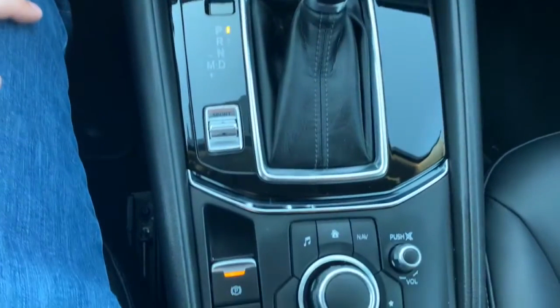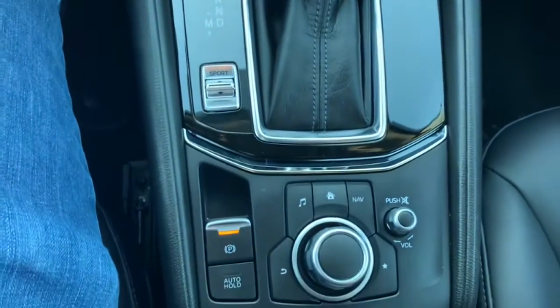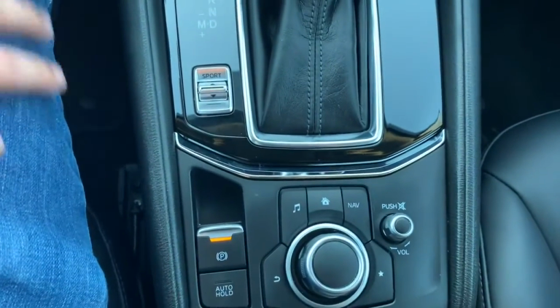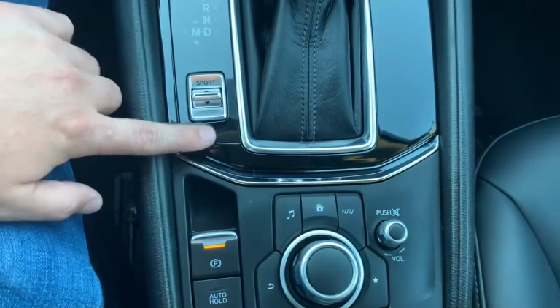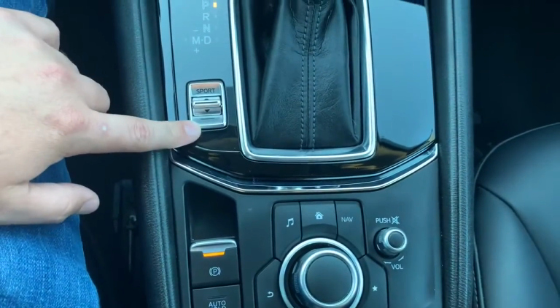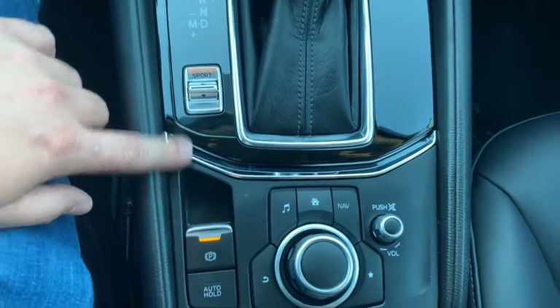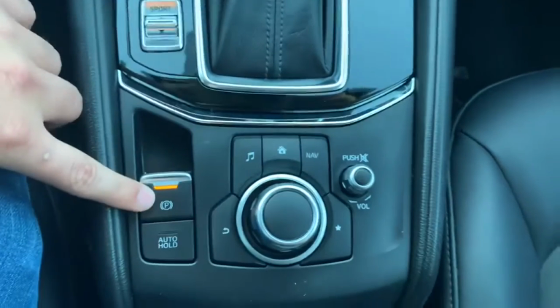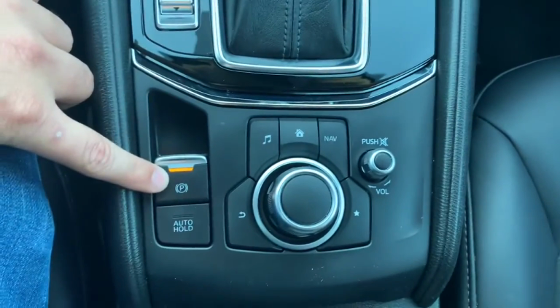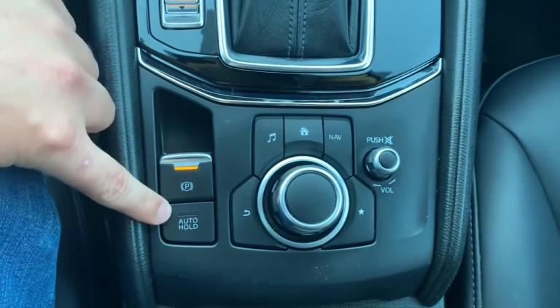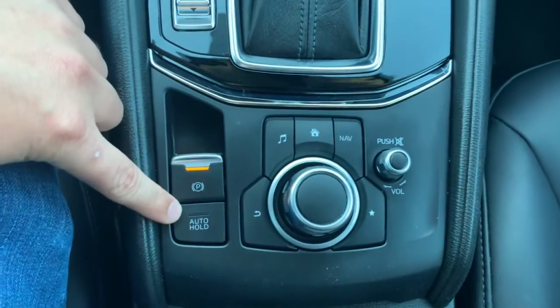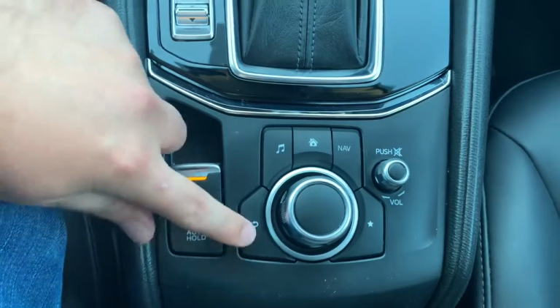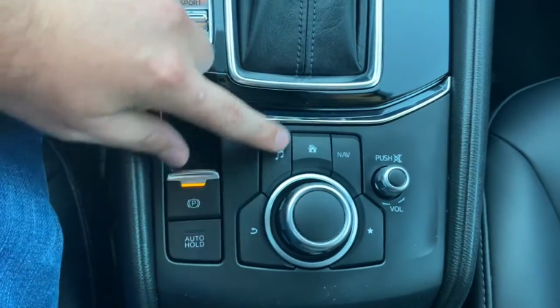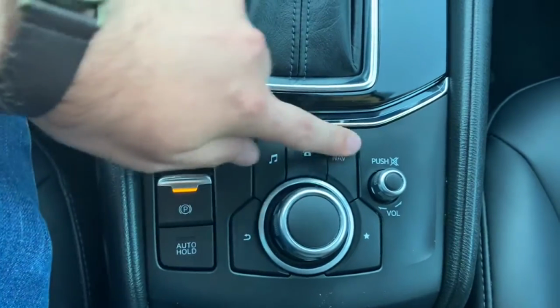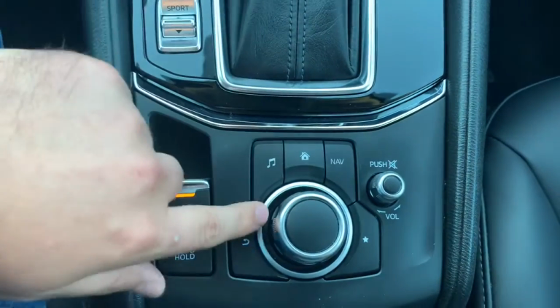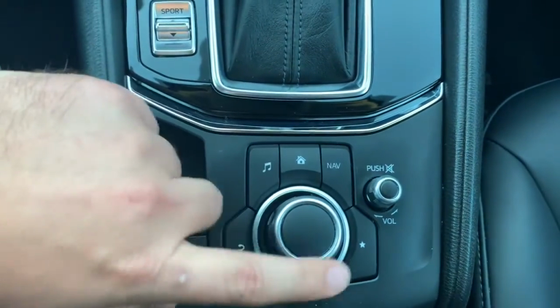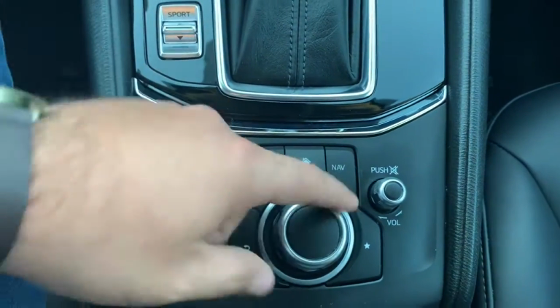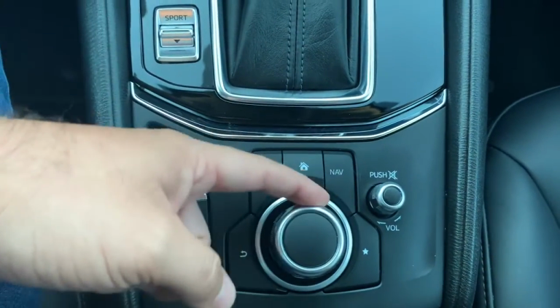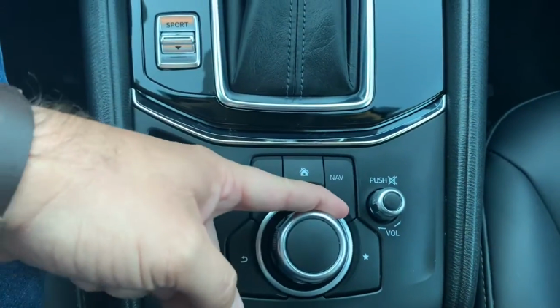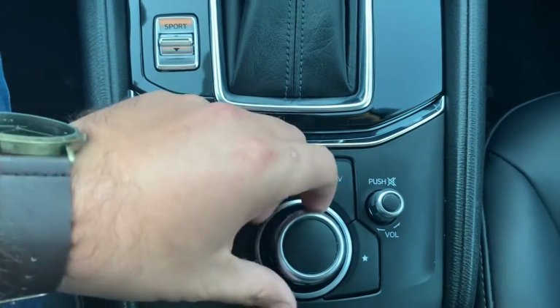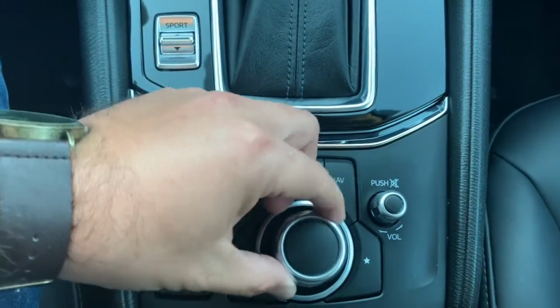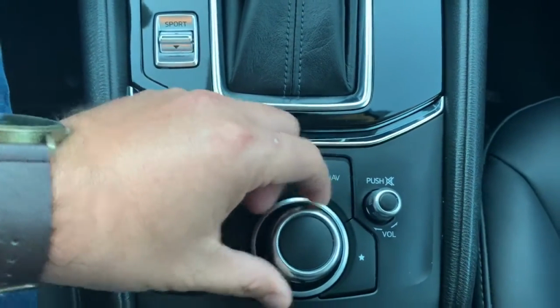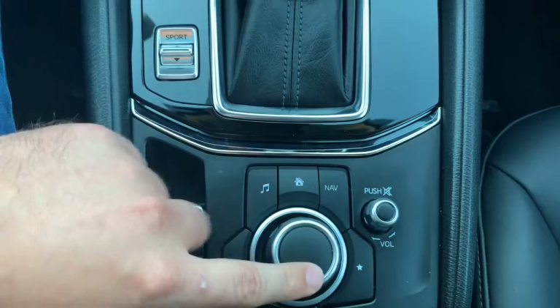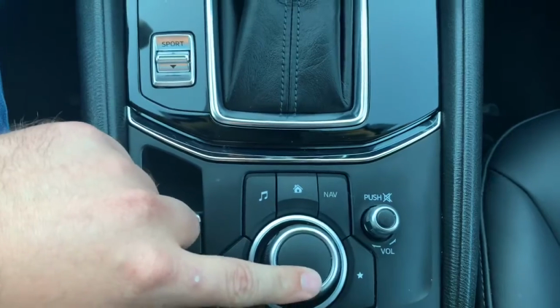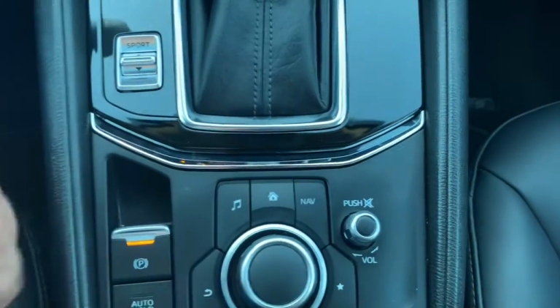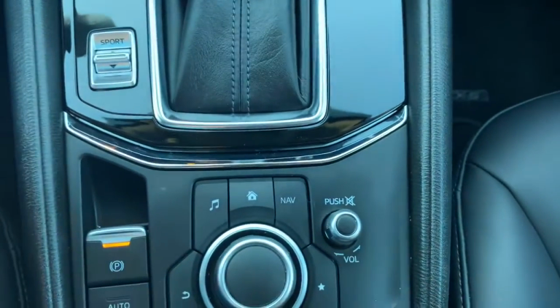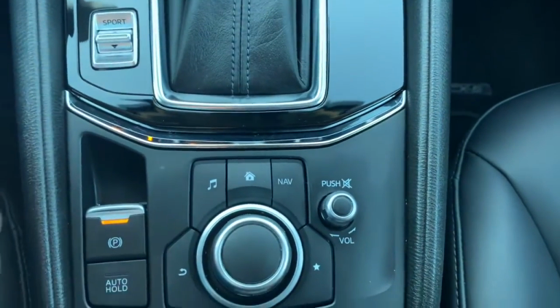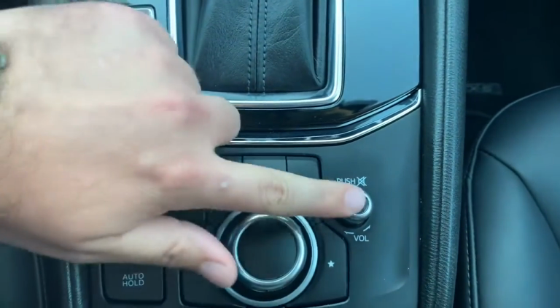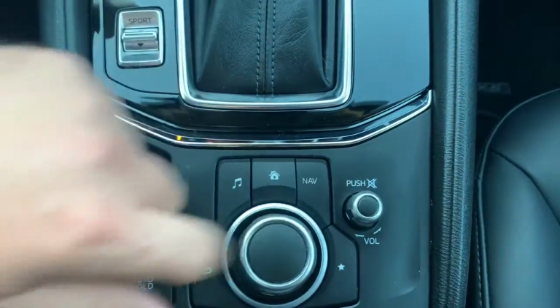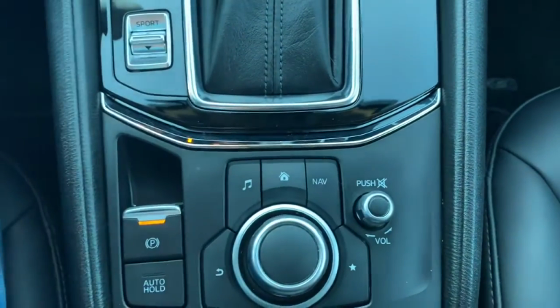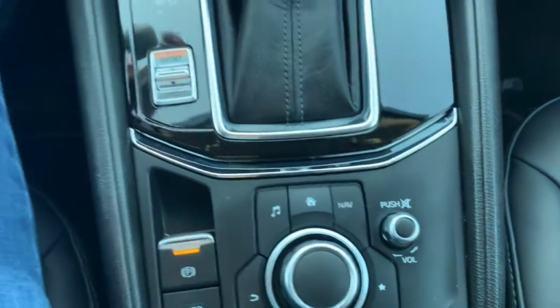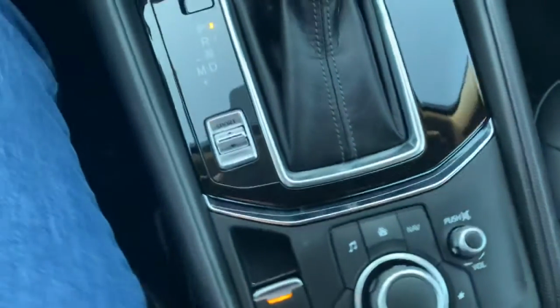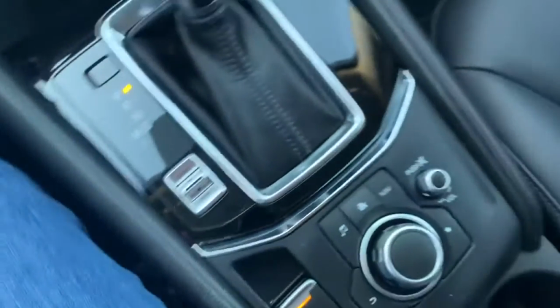Here's a look at your sport mode button. Electronic parking brake with auto hold feature. Some shortcut buttons here around your infotainment center. This is the command and control — this is what you use to control your infotainment center when you're not using the touchscreen. This is your volume knob there.